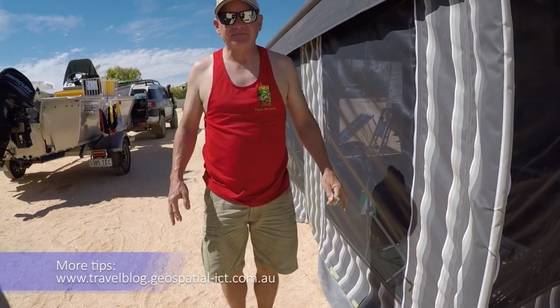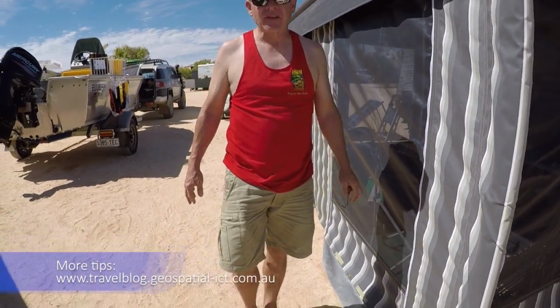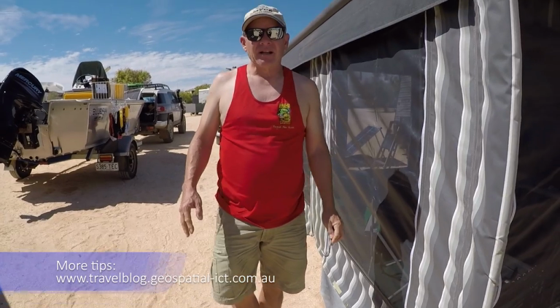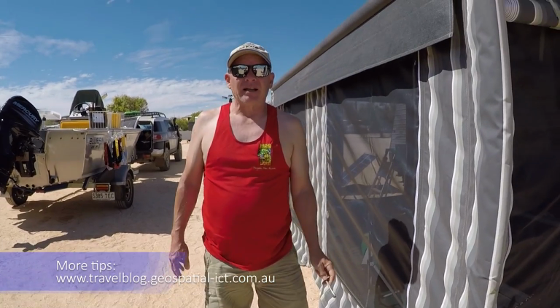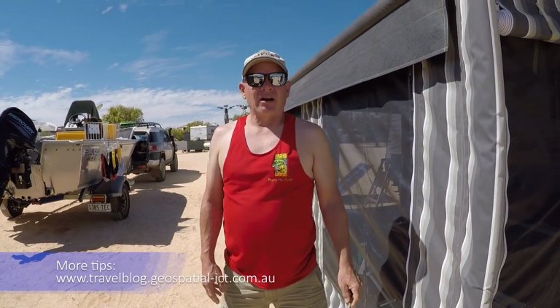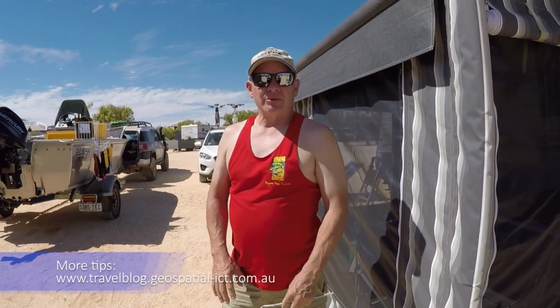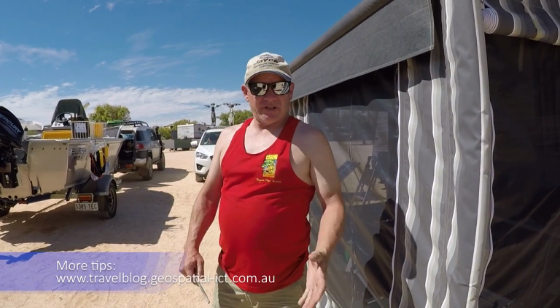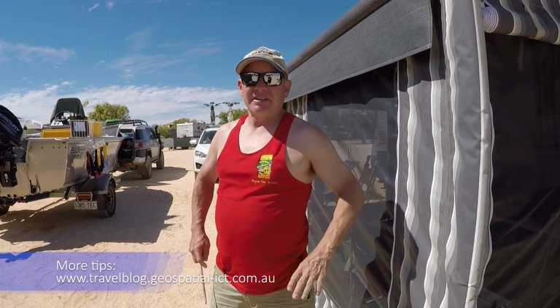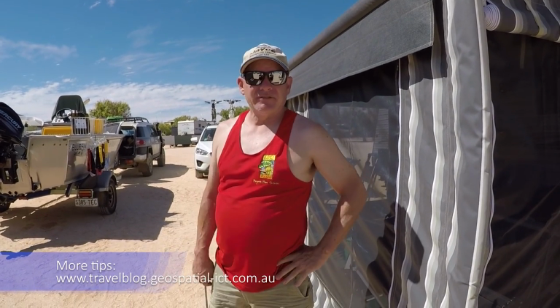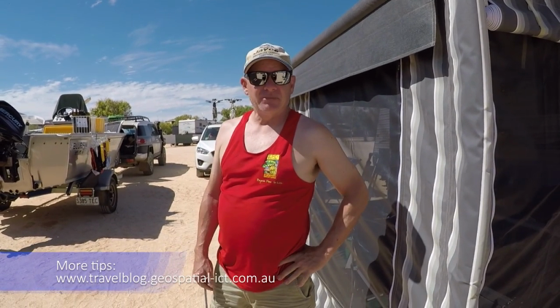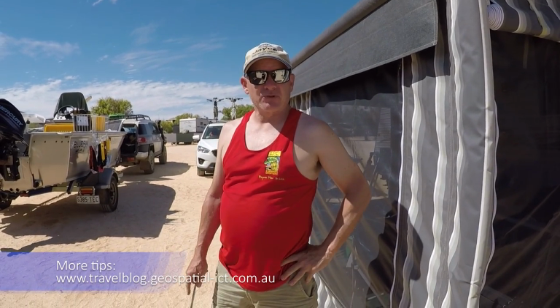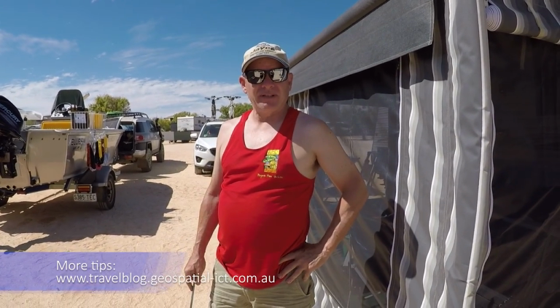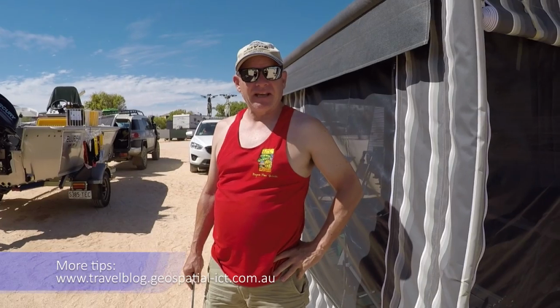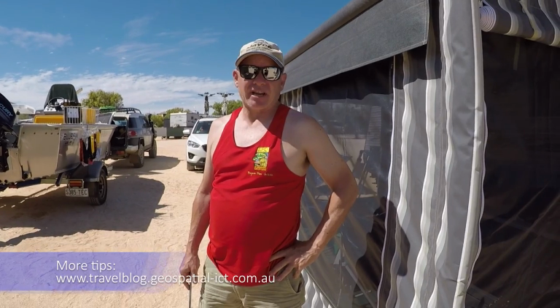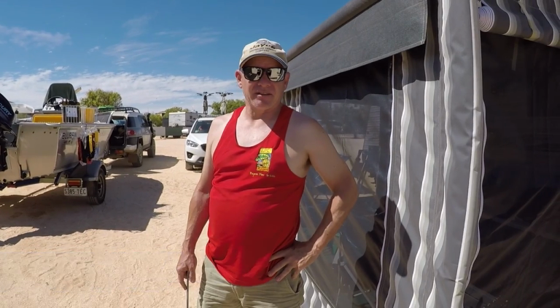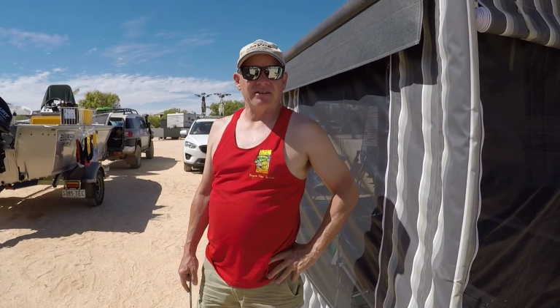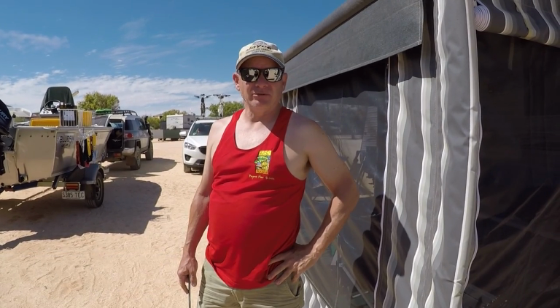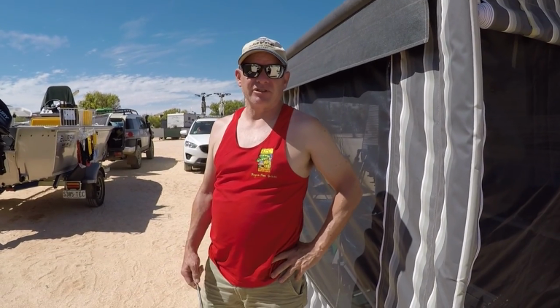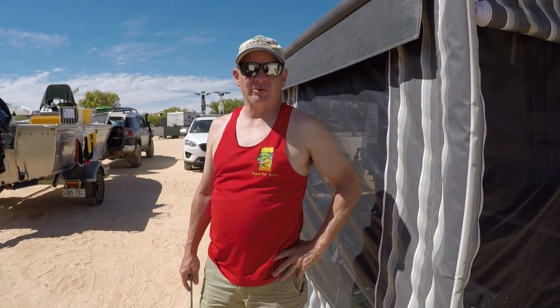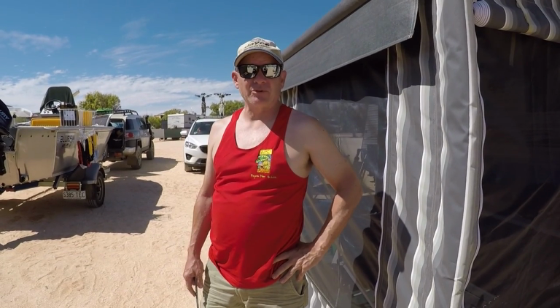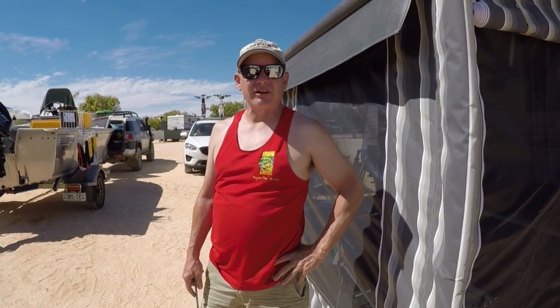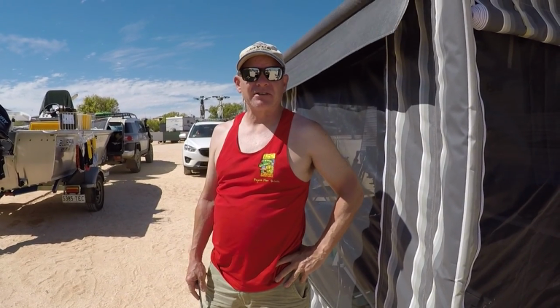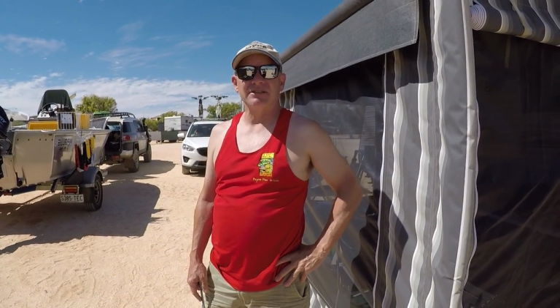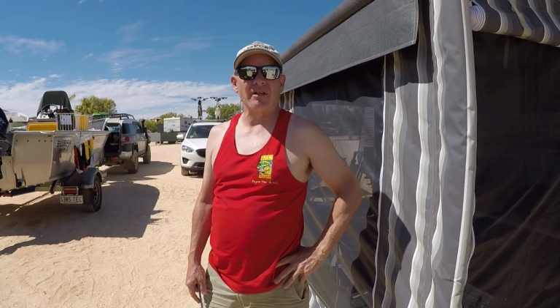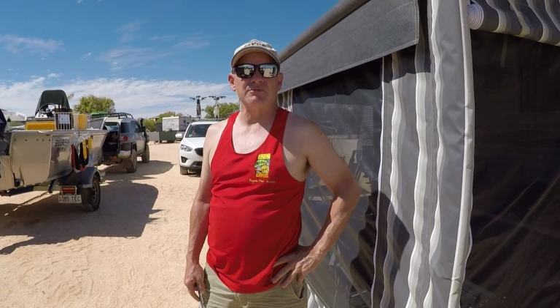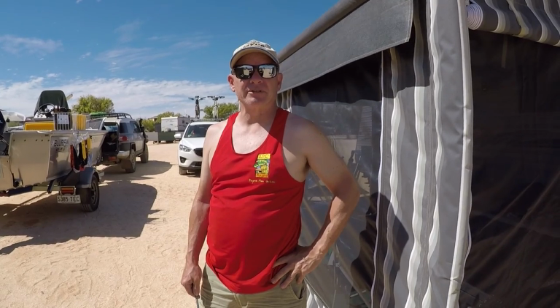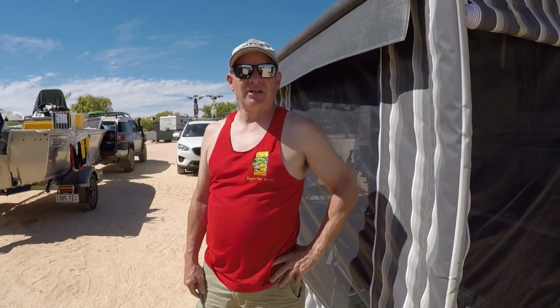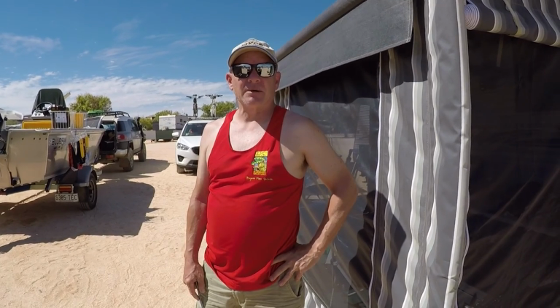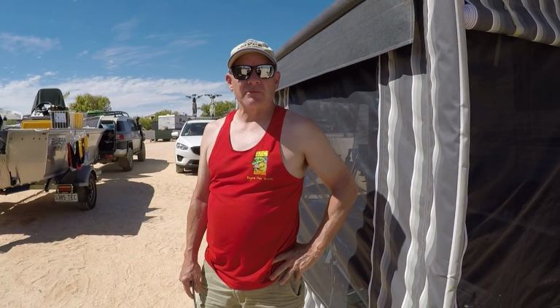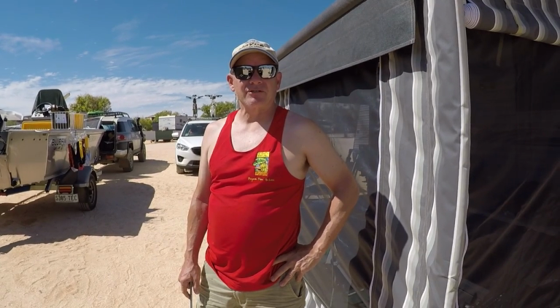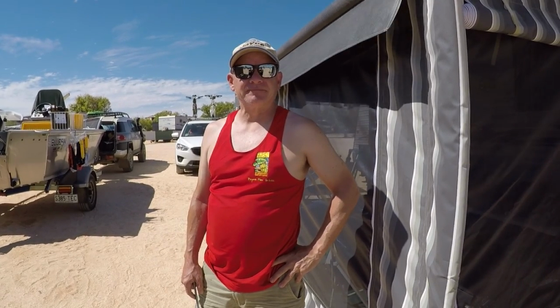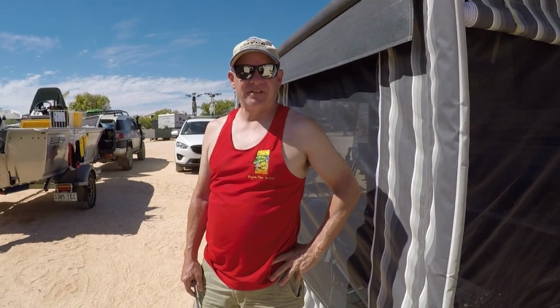I hope you enjoyed that video, and if you did, please subscribe and check out the channel. We're travelling around and there are a few other tips and tricks when it comes to camping around Australia. Thanks.